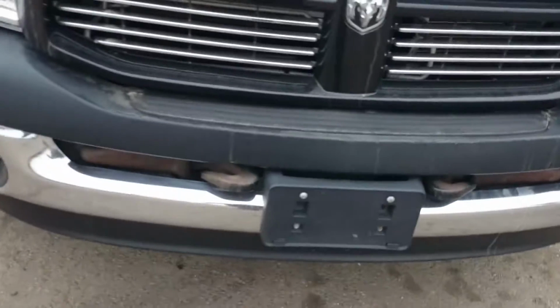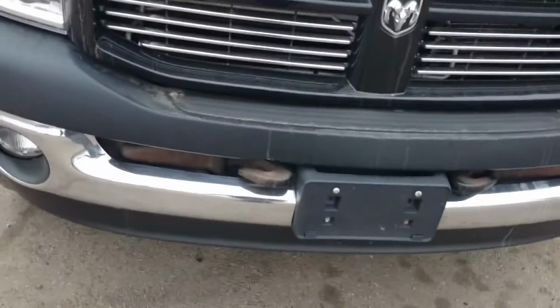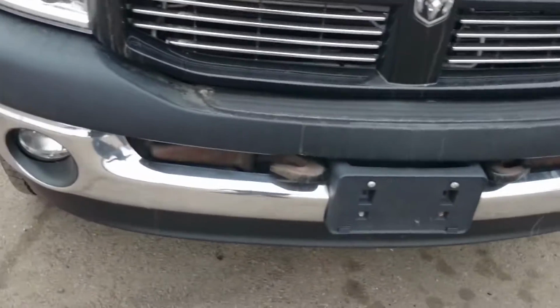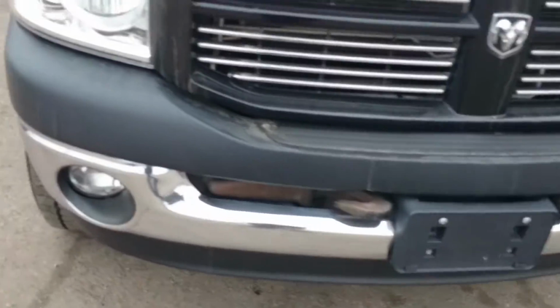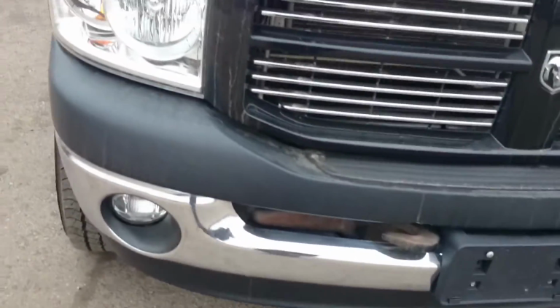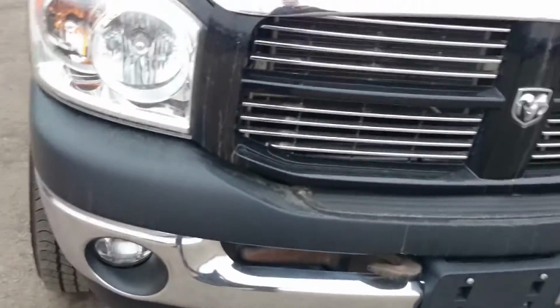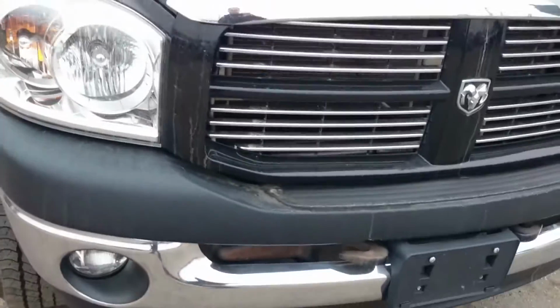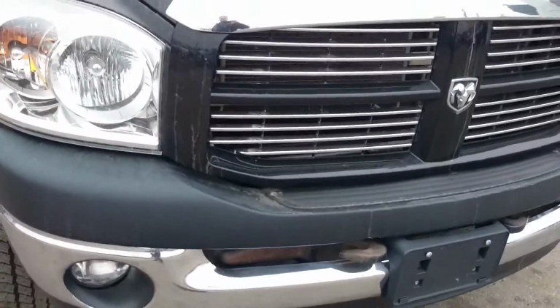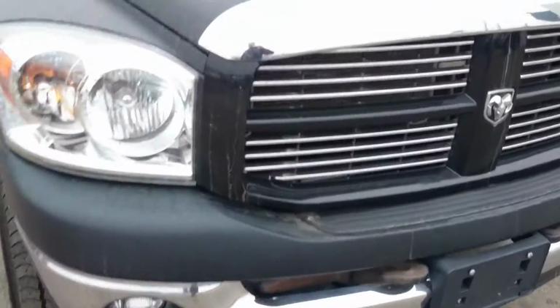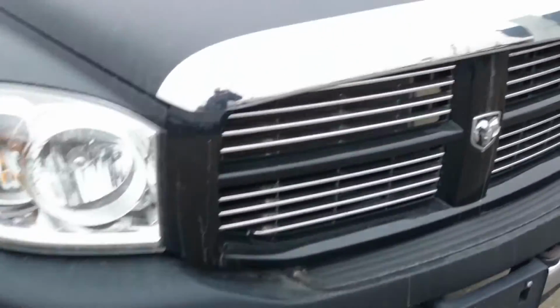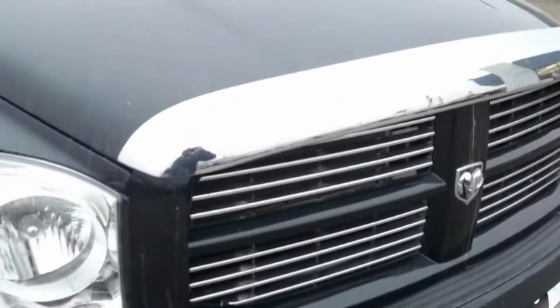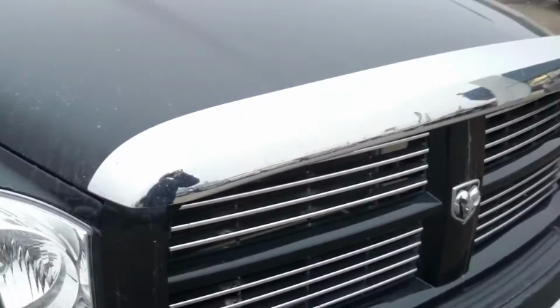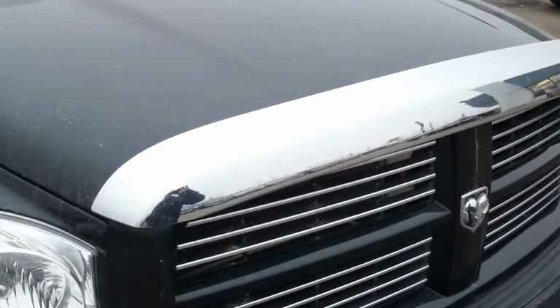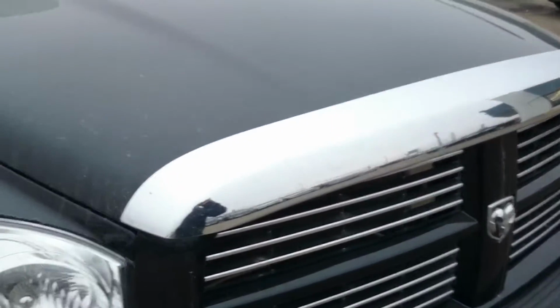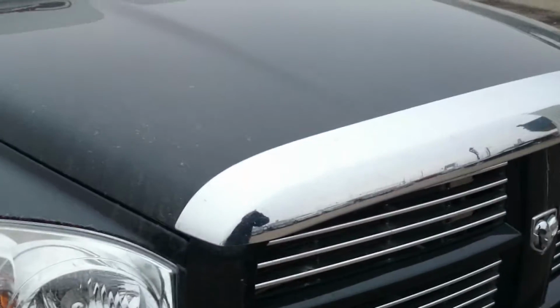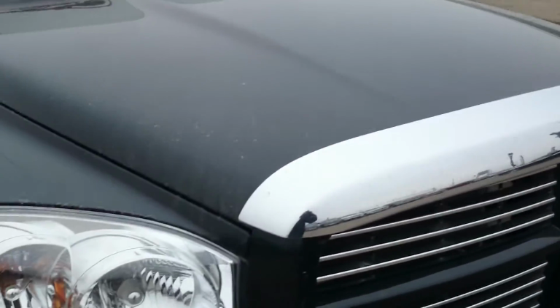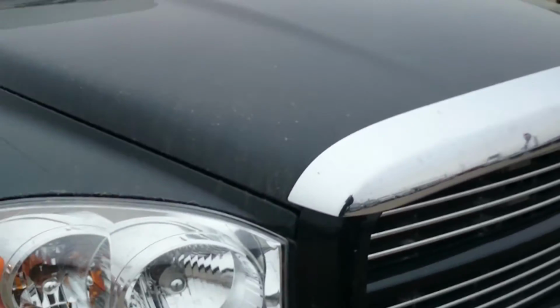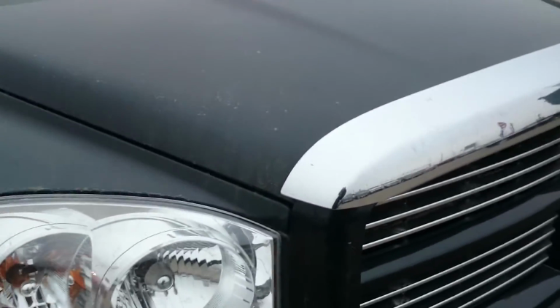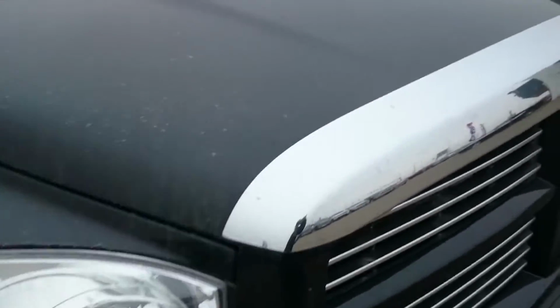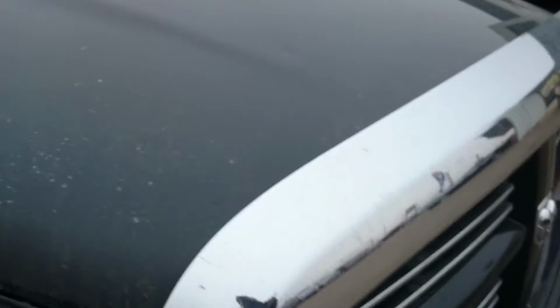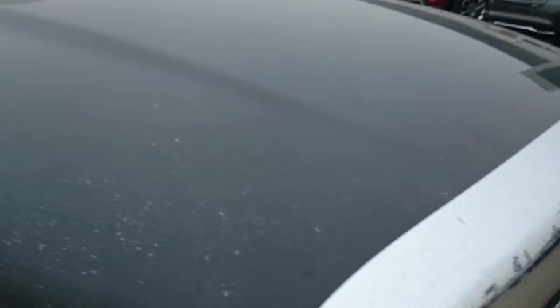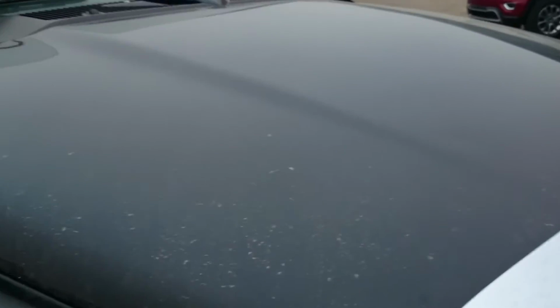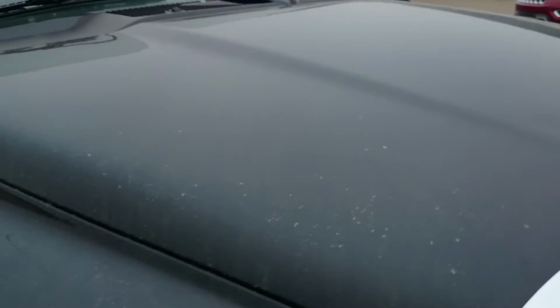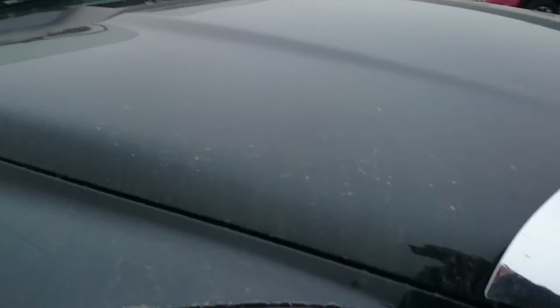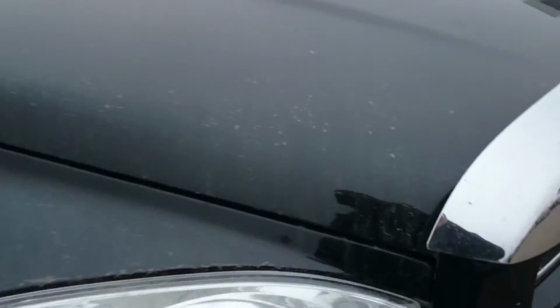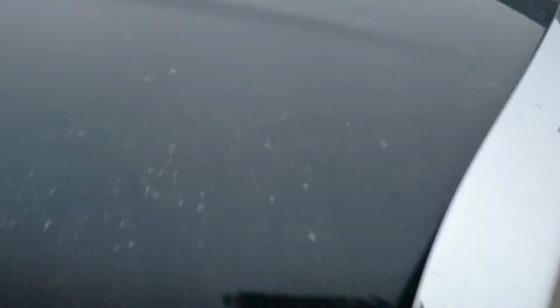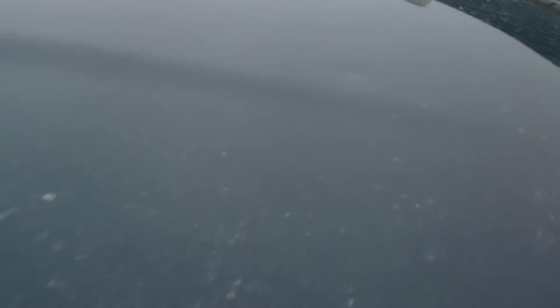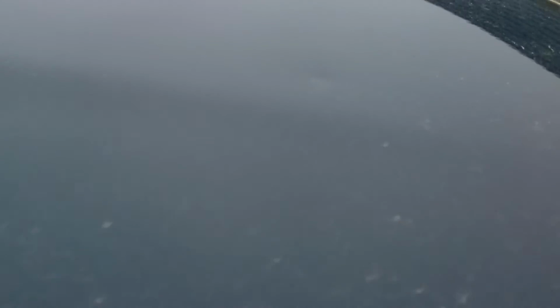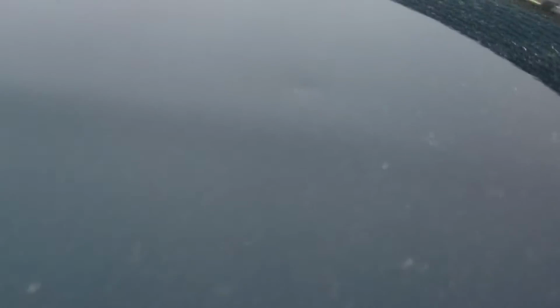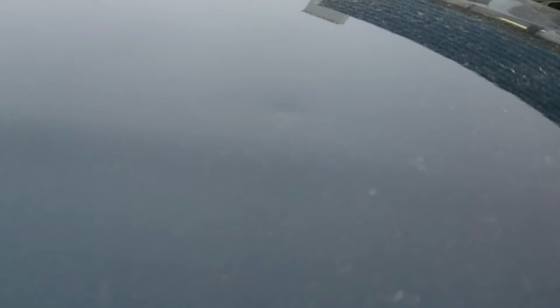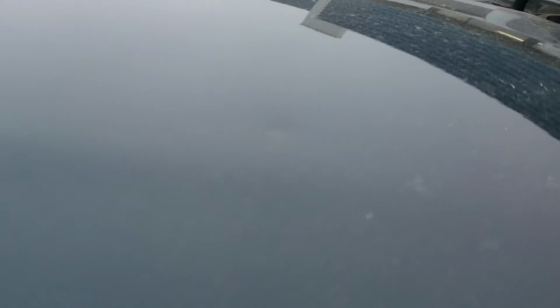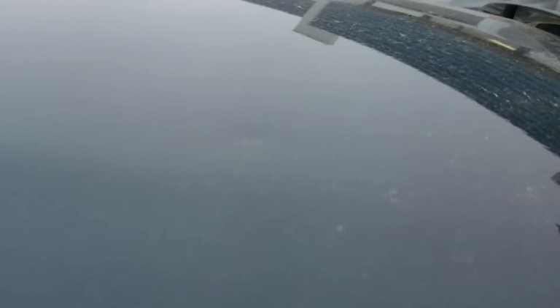No dents, no scratches. It does have the bug guard on it, so there are no major rock chips or anything on the hood. Looks like a little bump there.